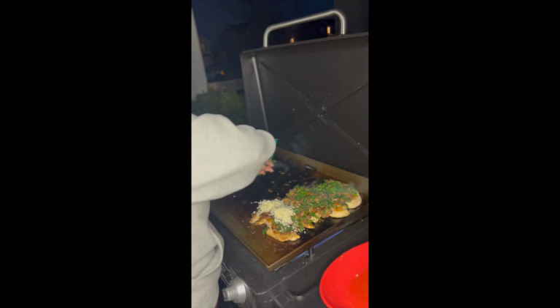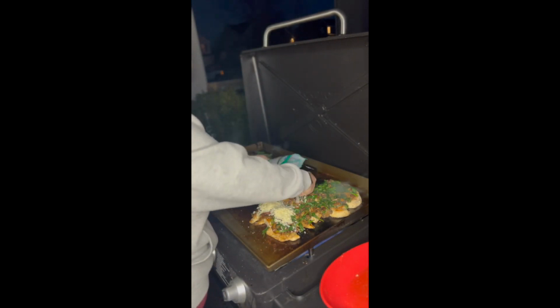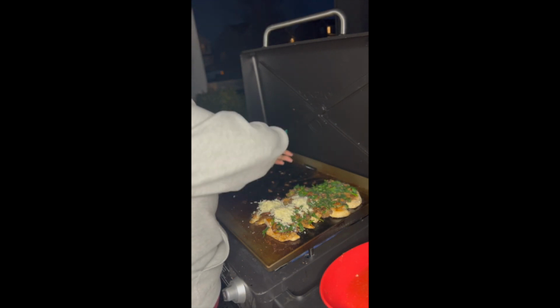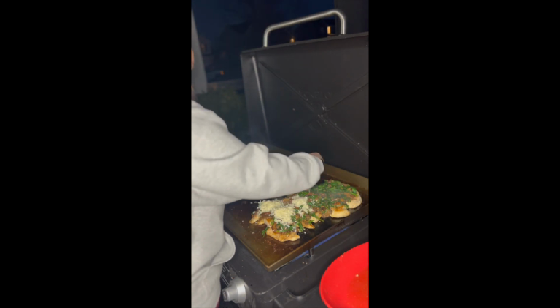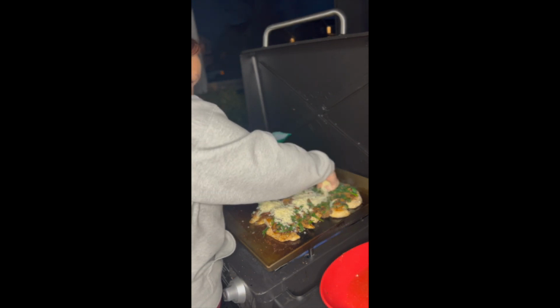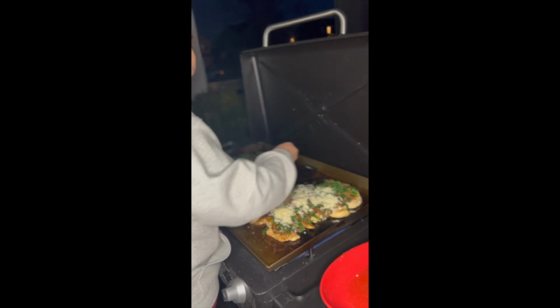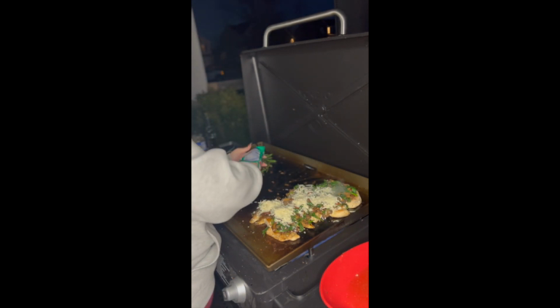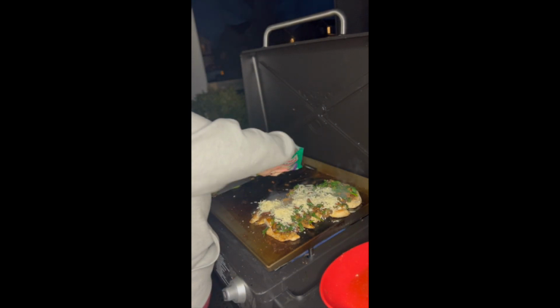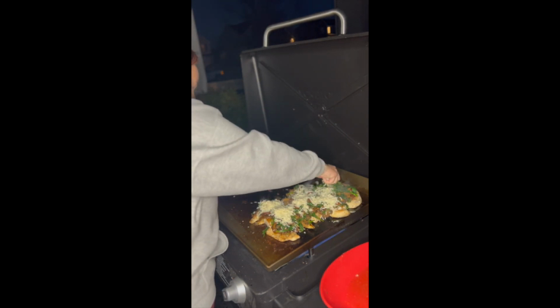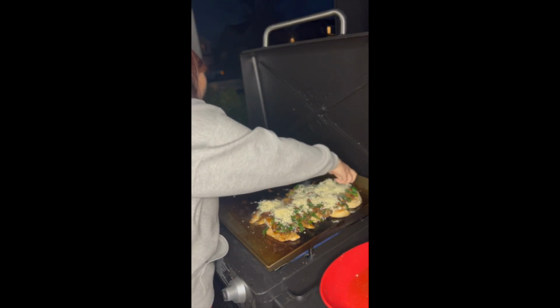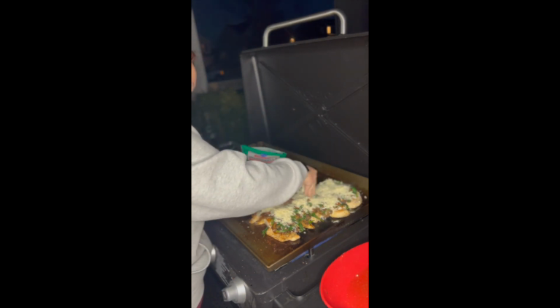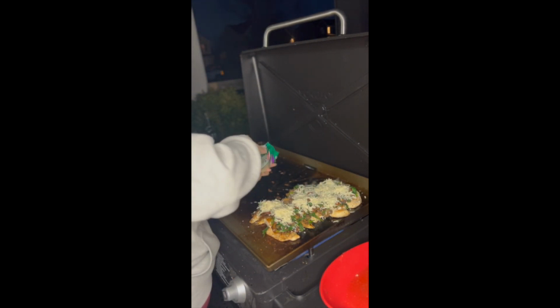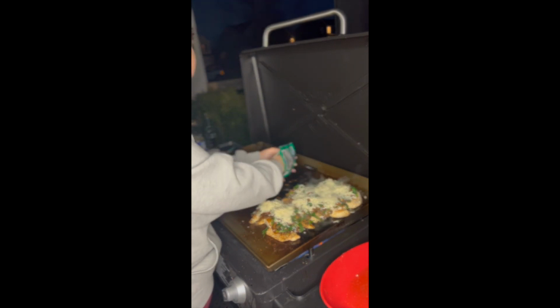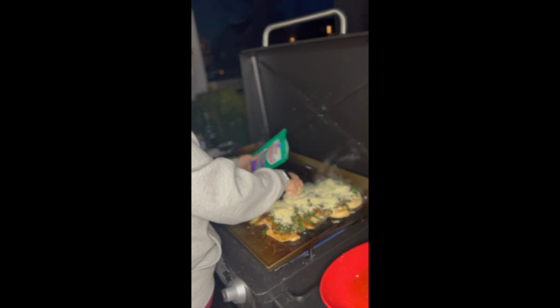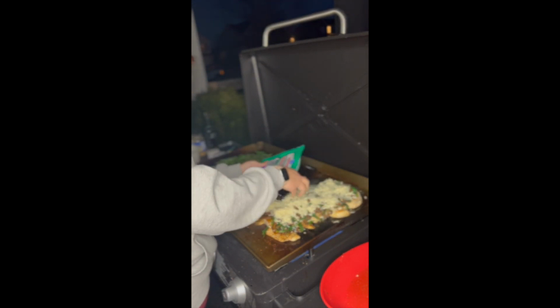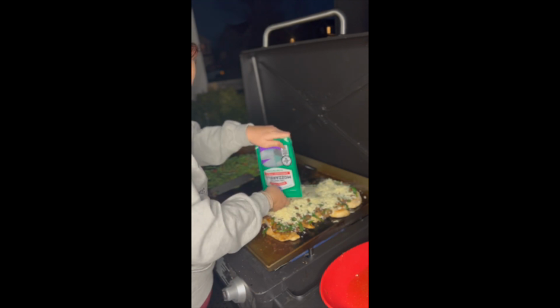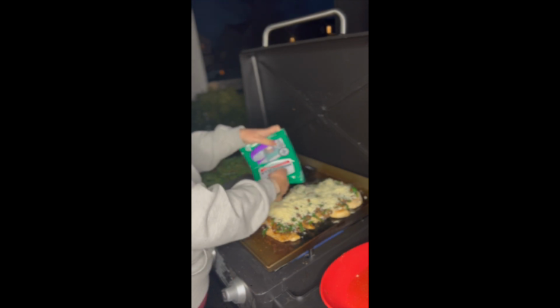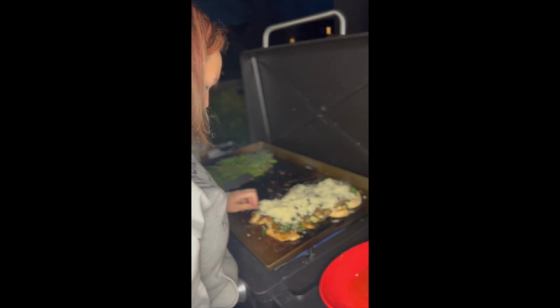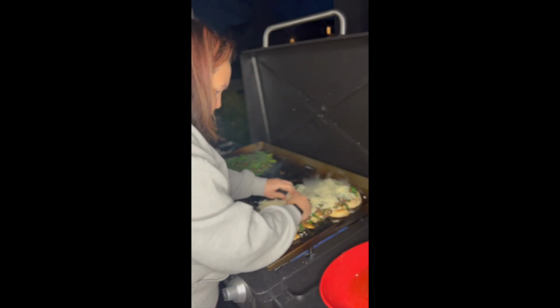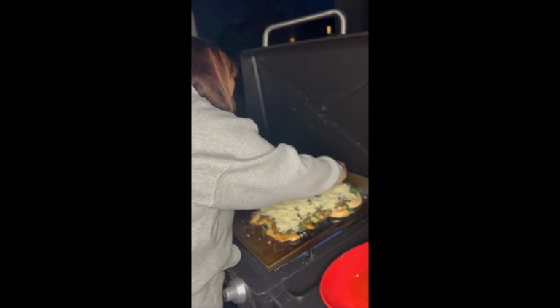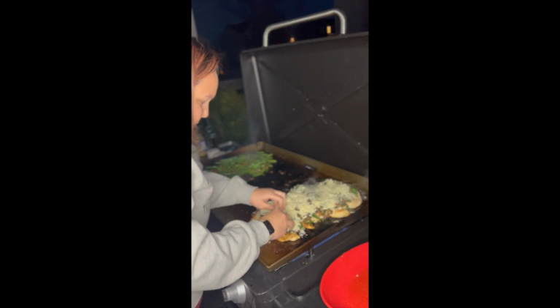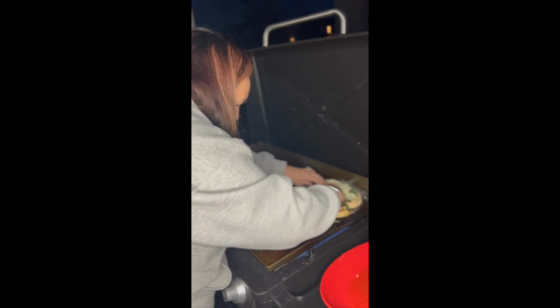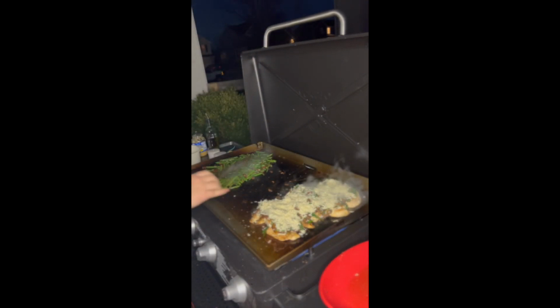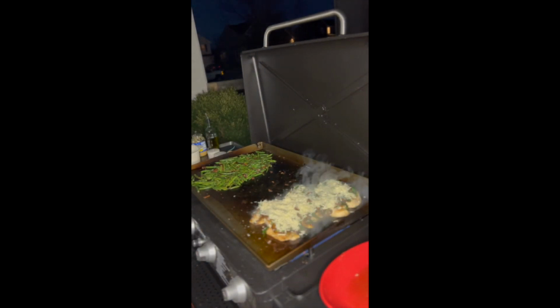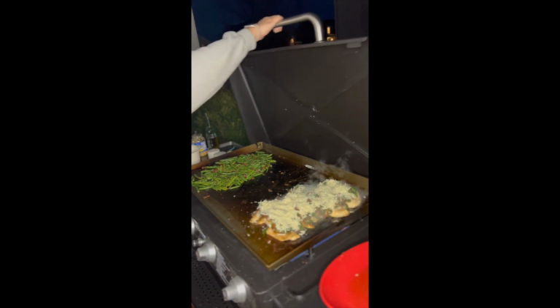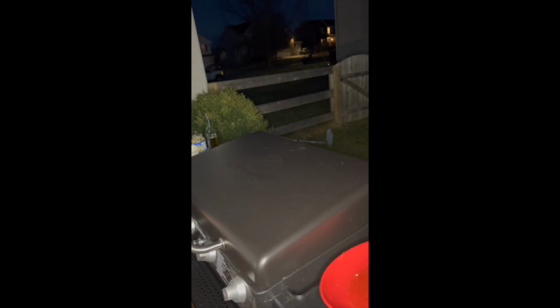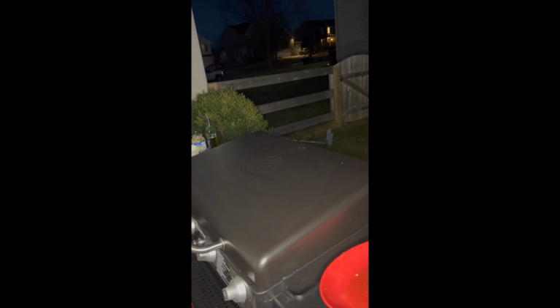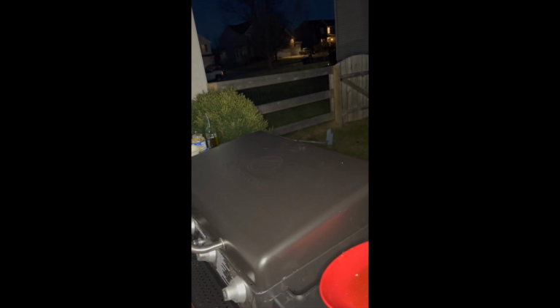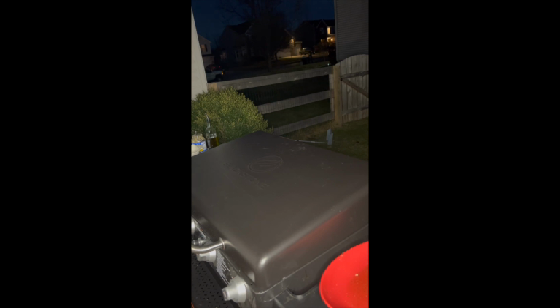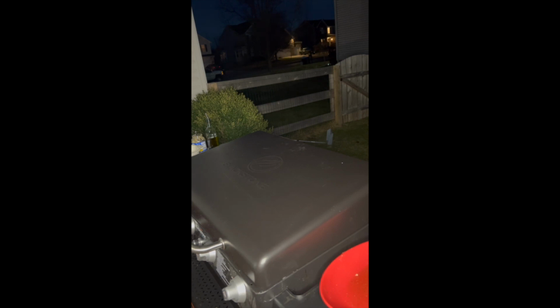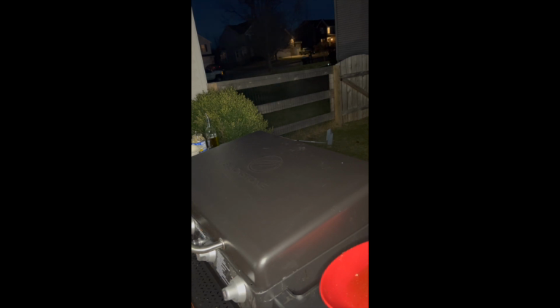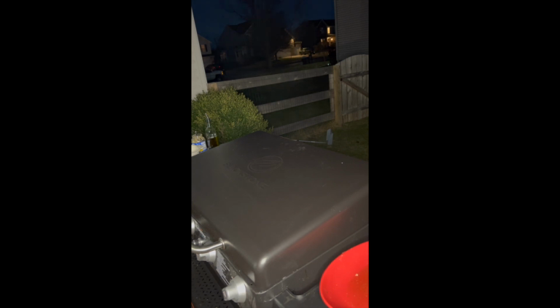Now that everything is mostly cooked, we are going to add mozzarella shredded cheese. You can use sliced cheese just as well — we just had mozzarella cheese already on hand. Cover up all the chicken, pull down the lid, and let that cheese melt.